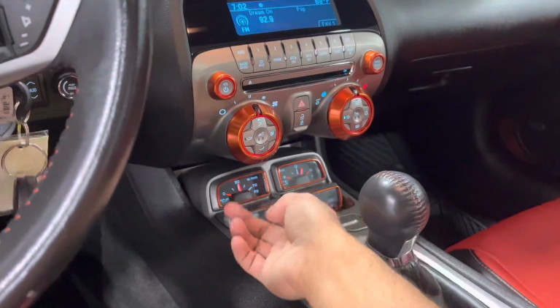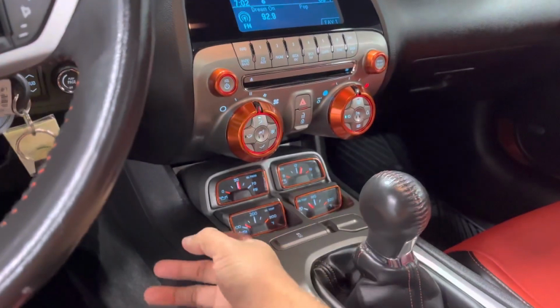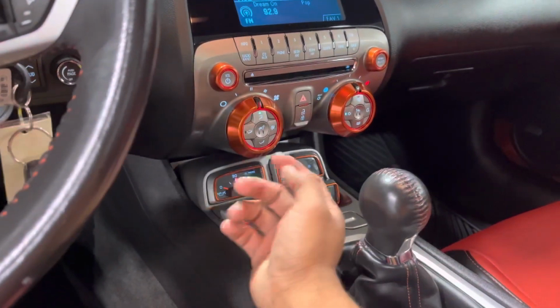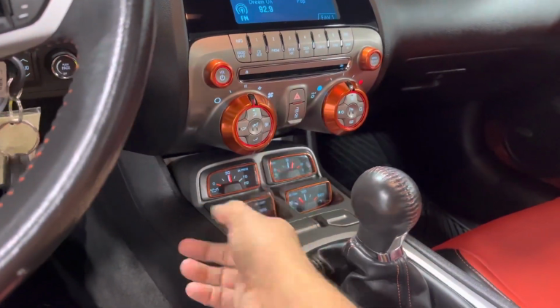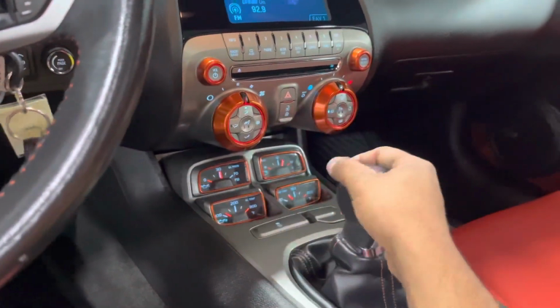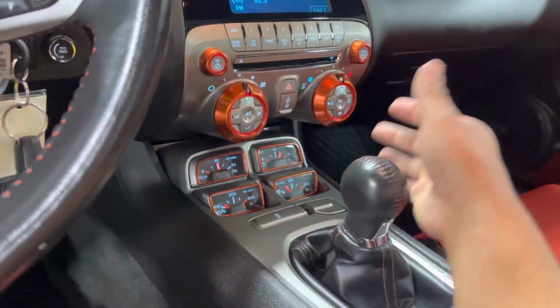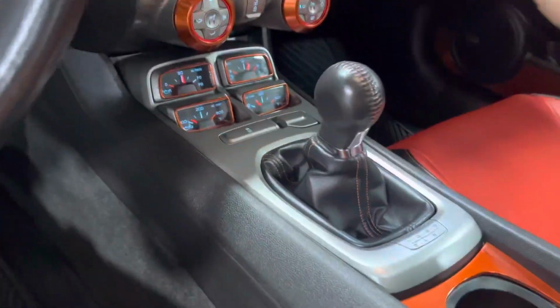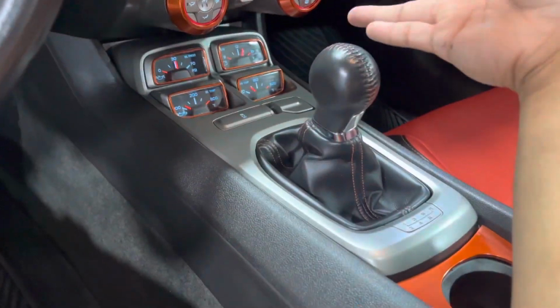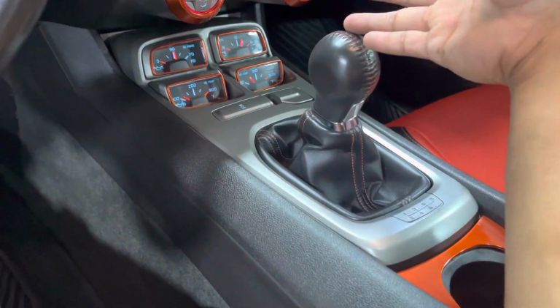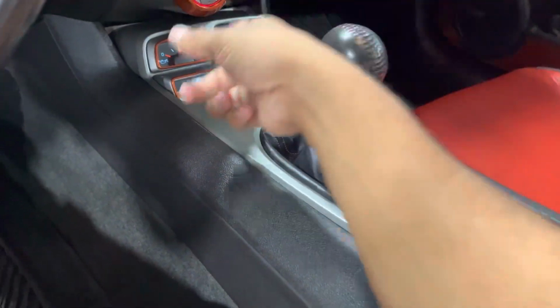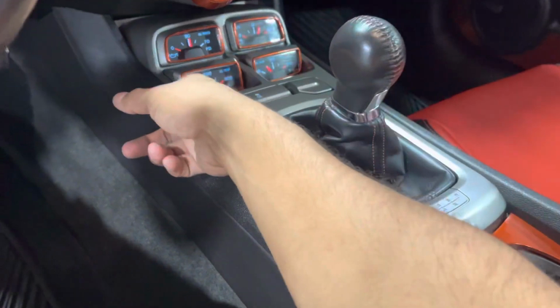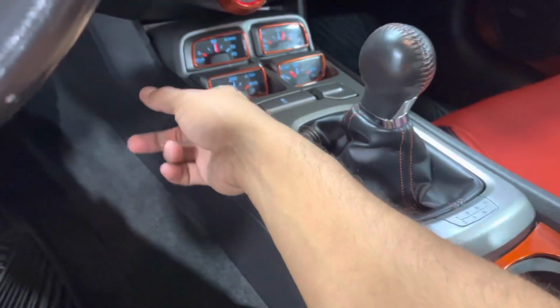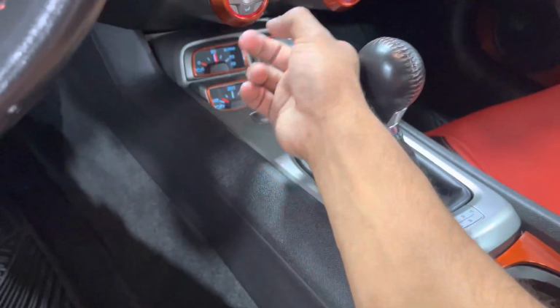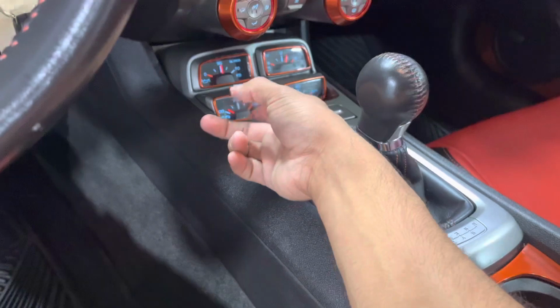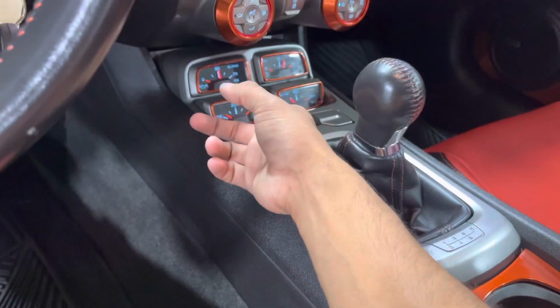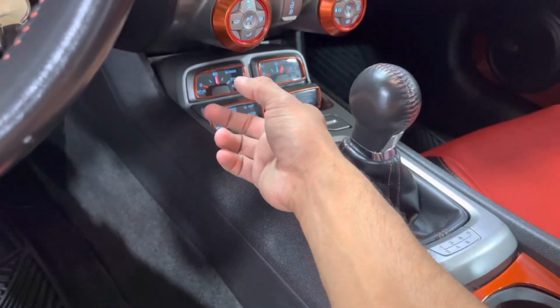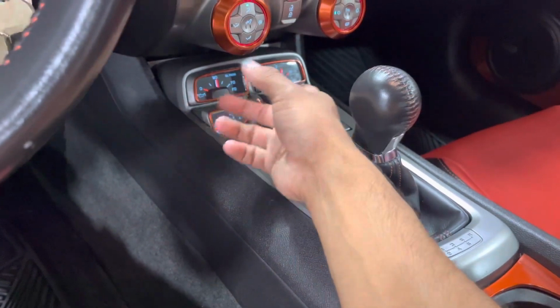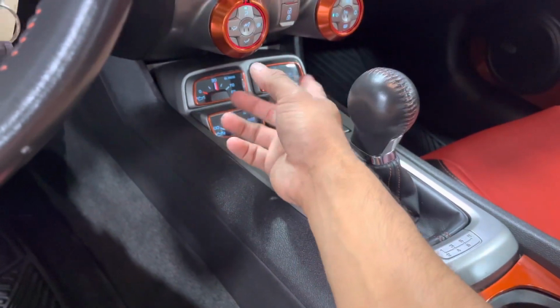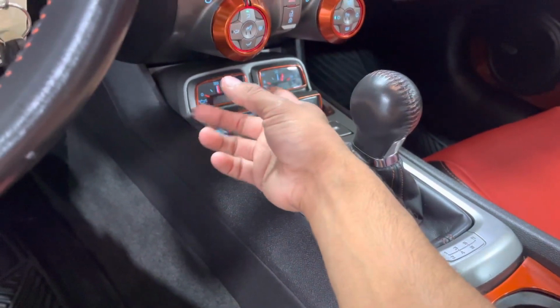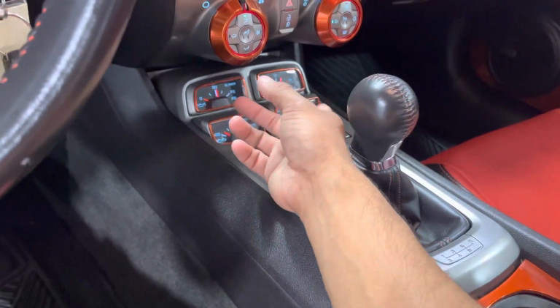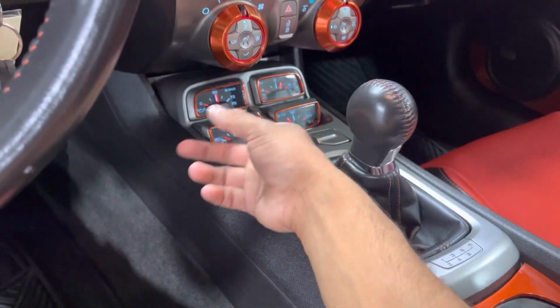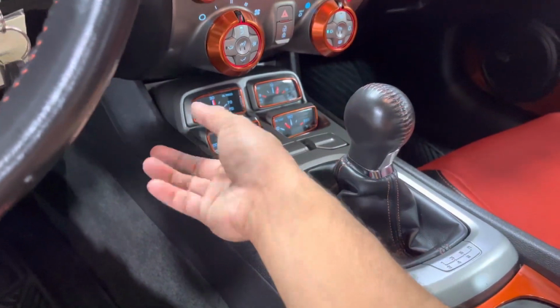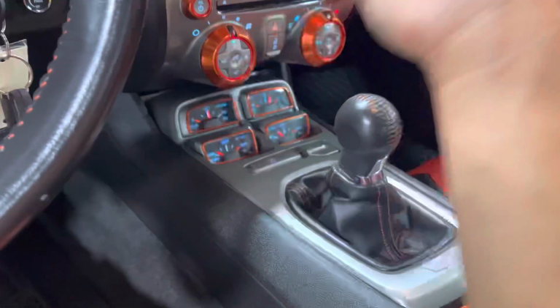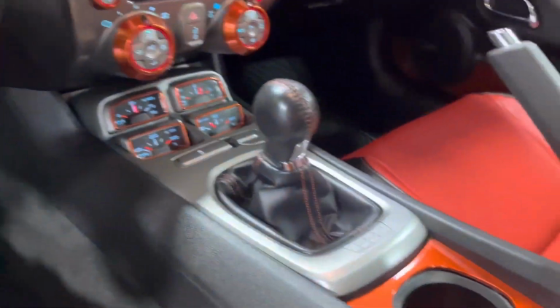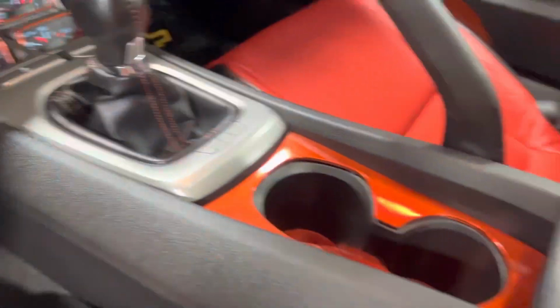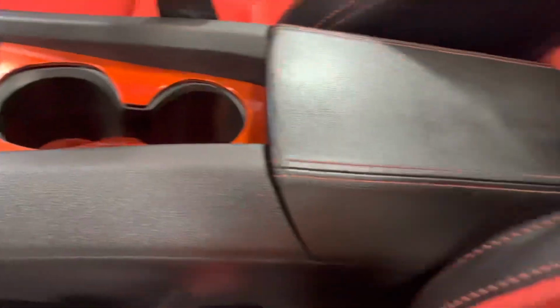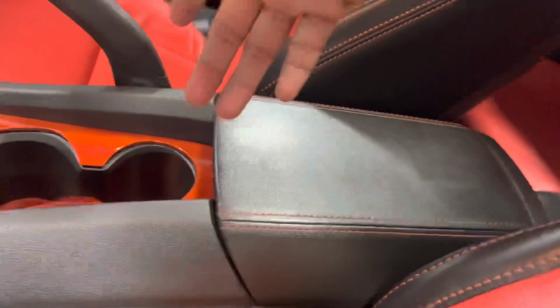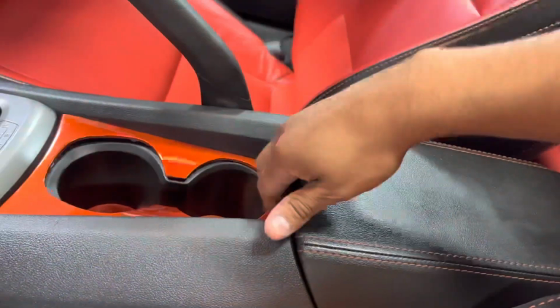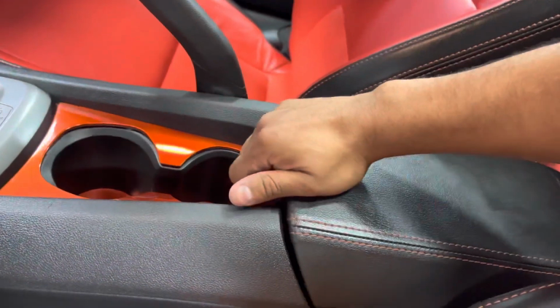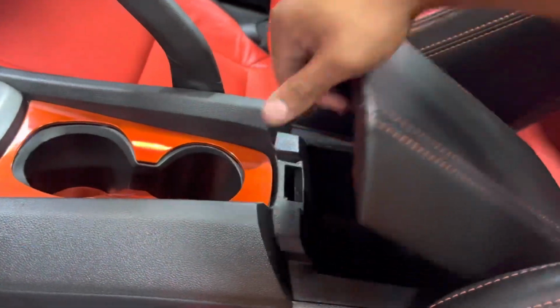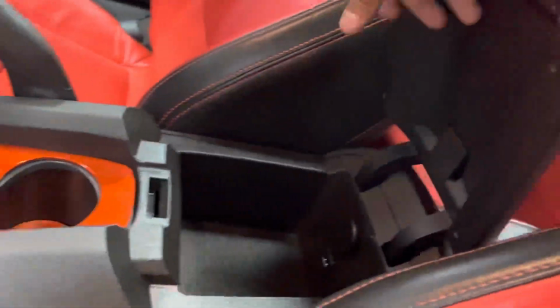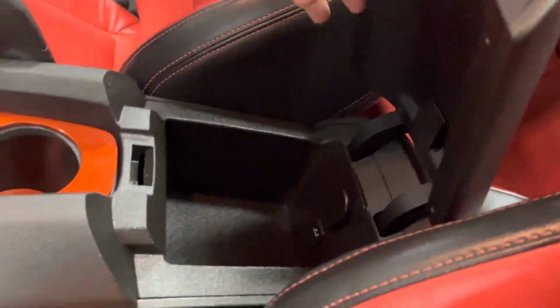You got your climate control right here, and you can lock and unlock your doors through there as well. You got a six-speed manual transmission, and right here you can see your oil temp, battery voltage, and oil pressure gauges.